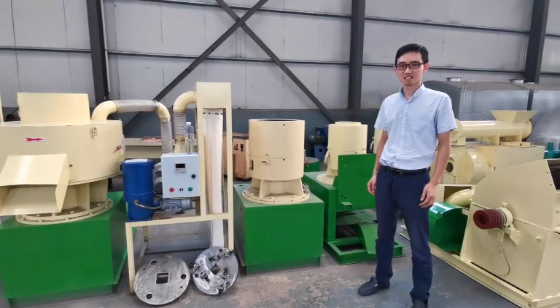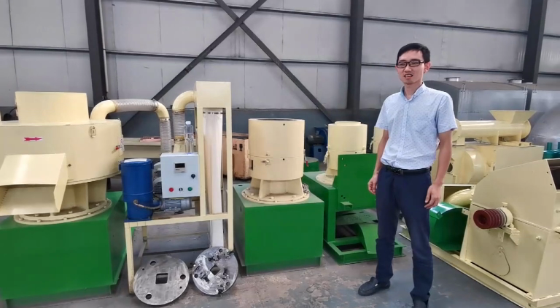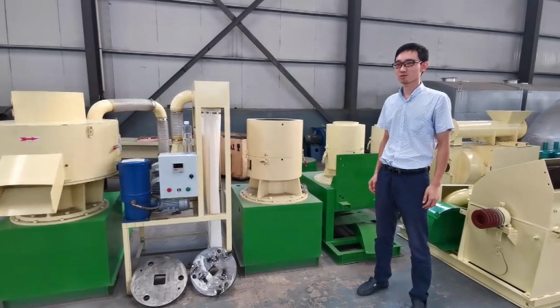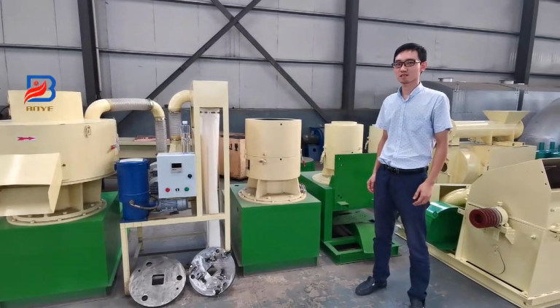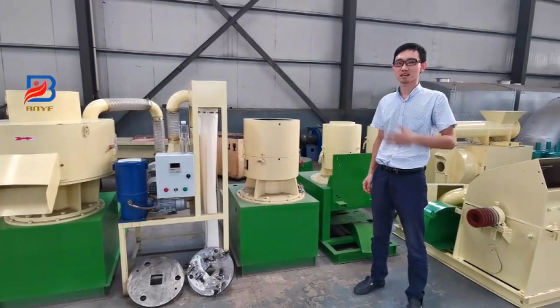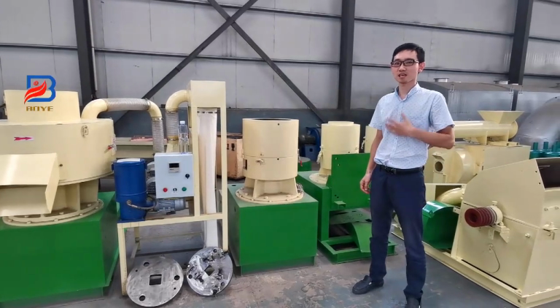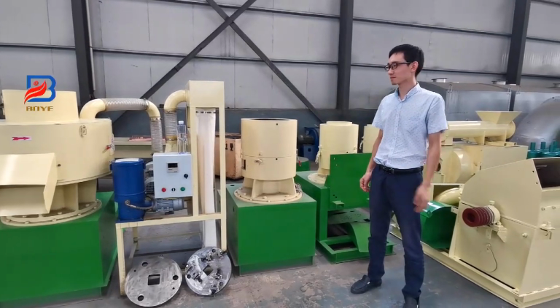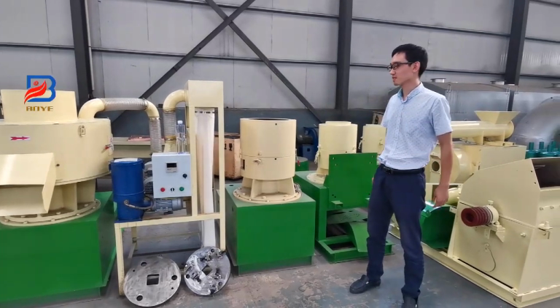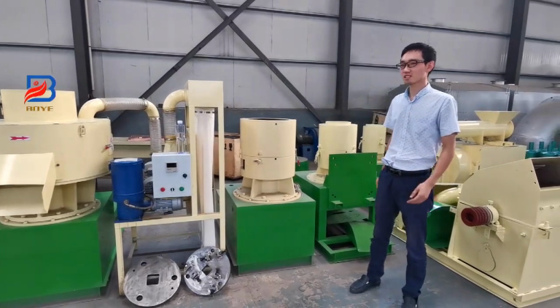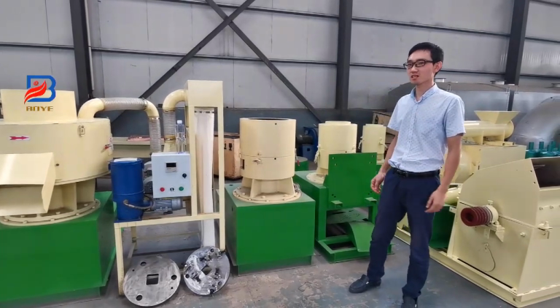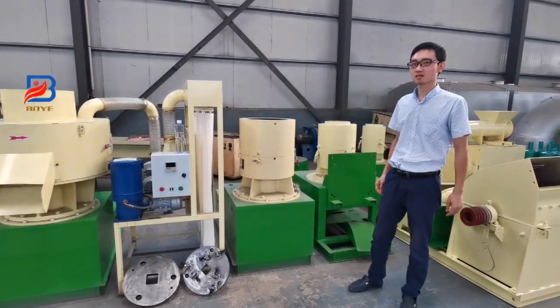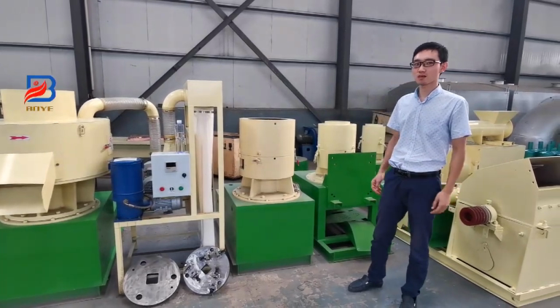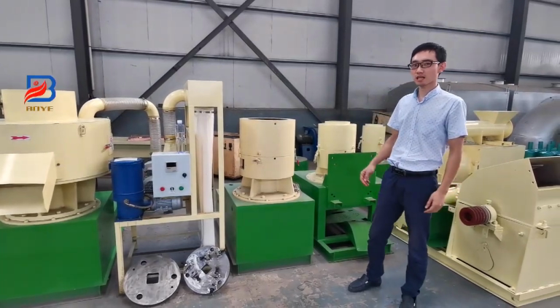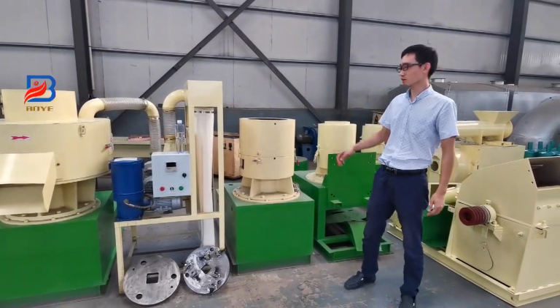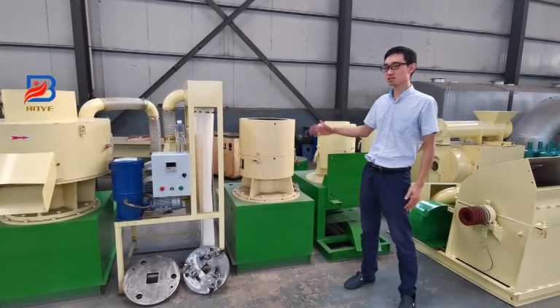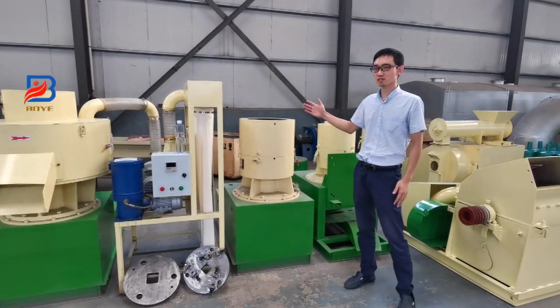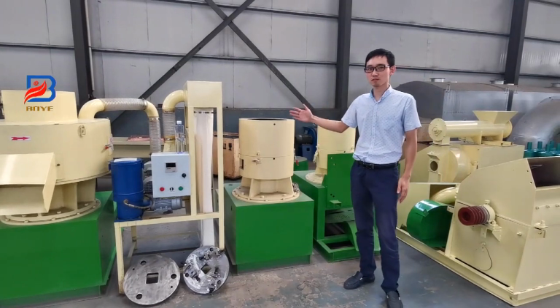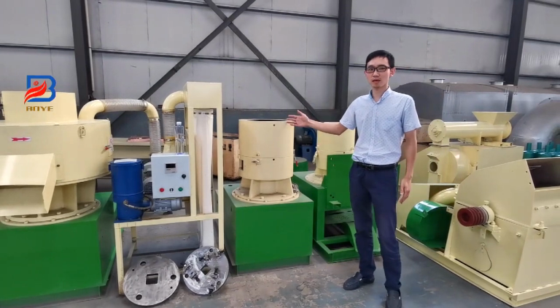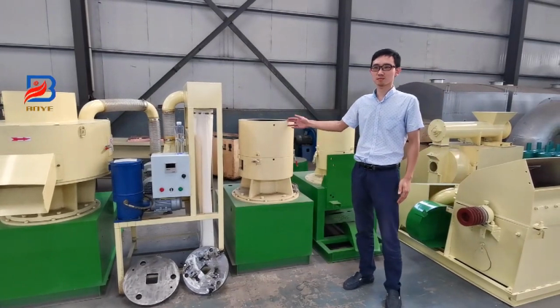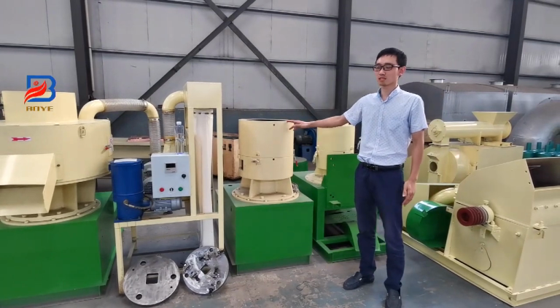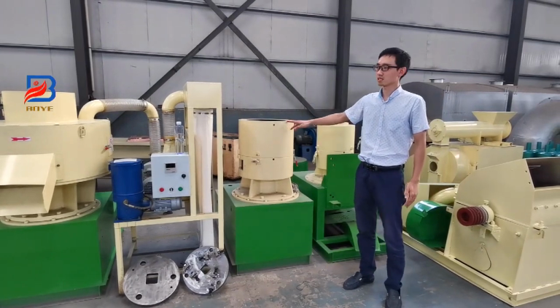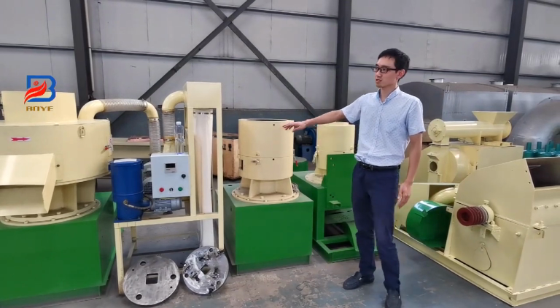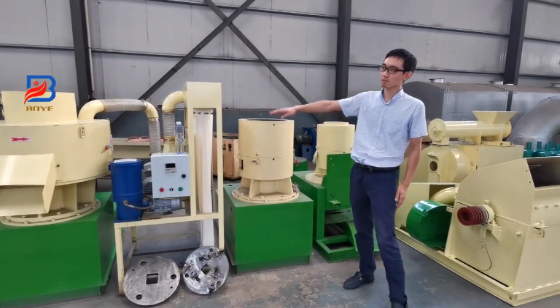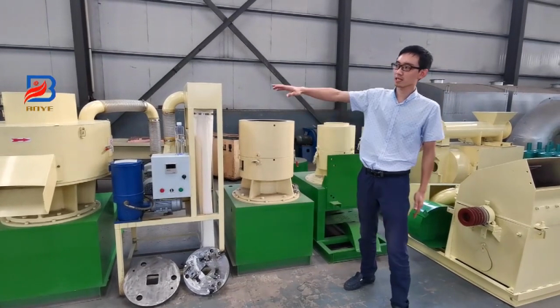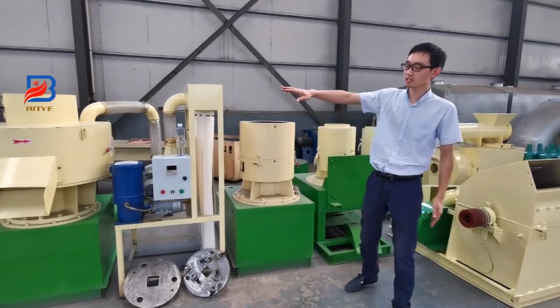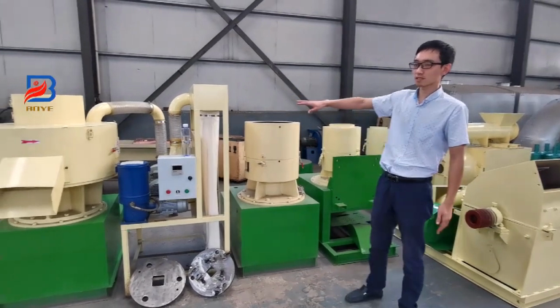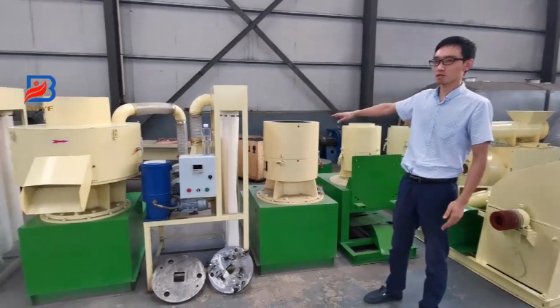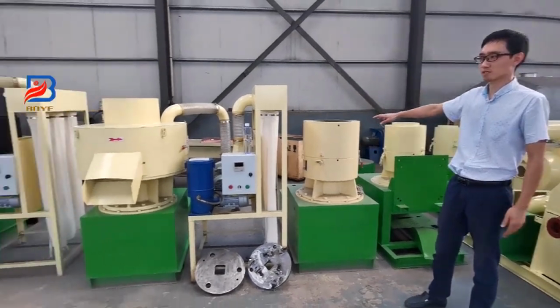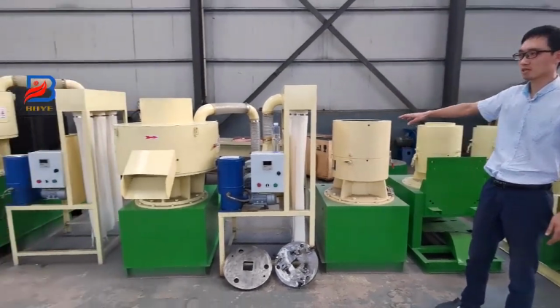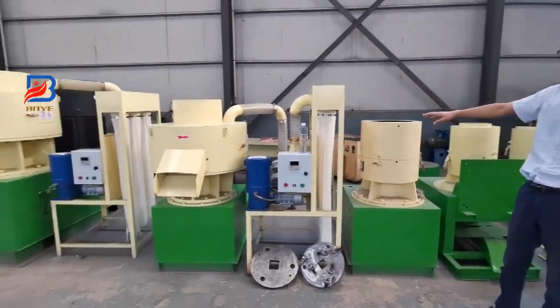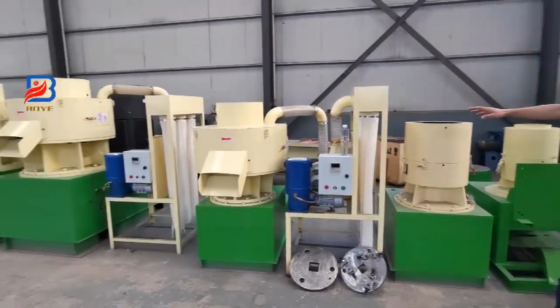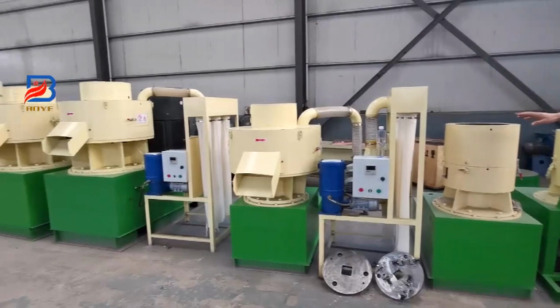Hello, I am San. Today I would like to introduce our wood pallet machine. There are so many different models in our stock.